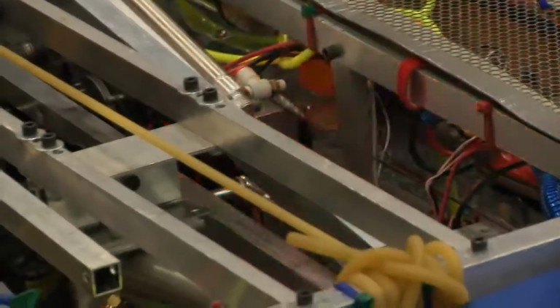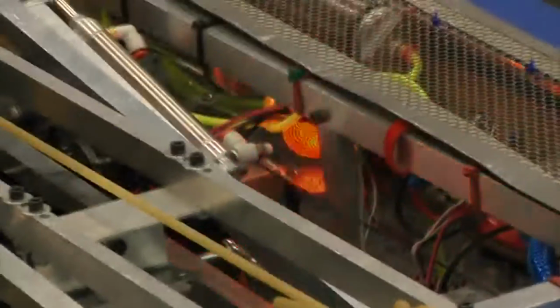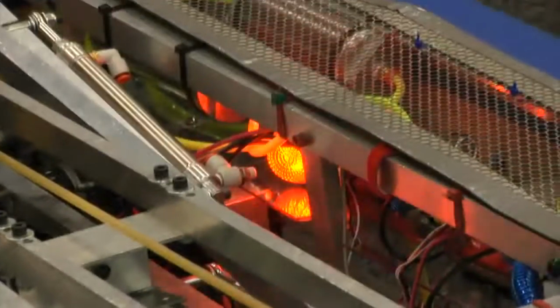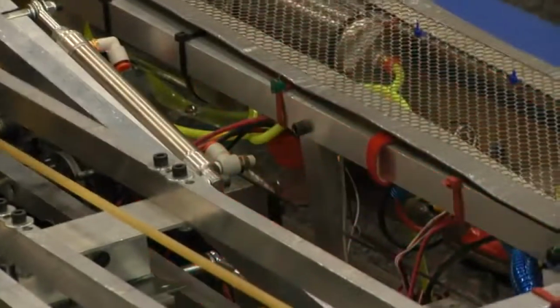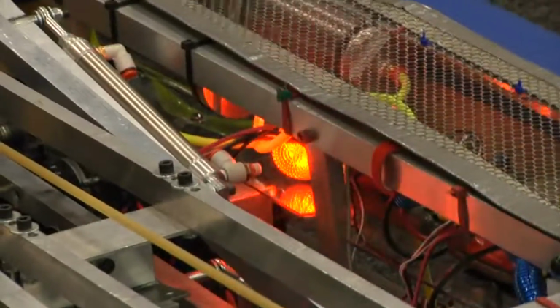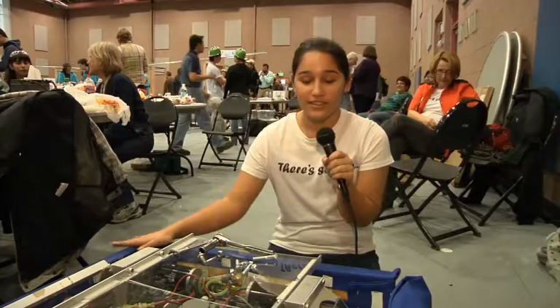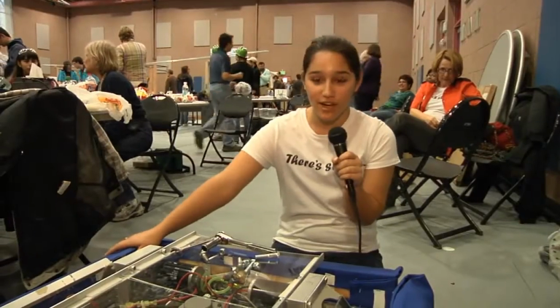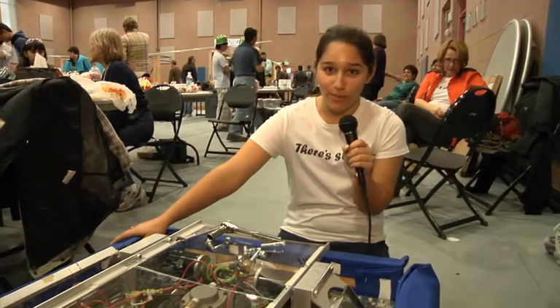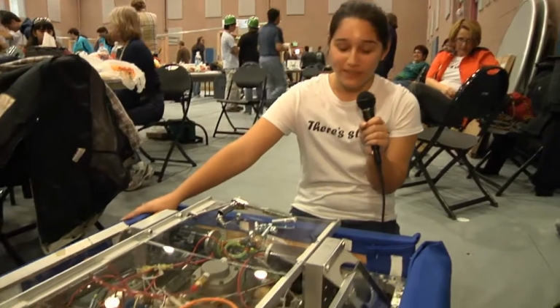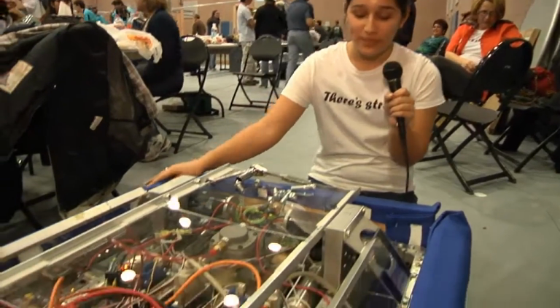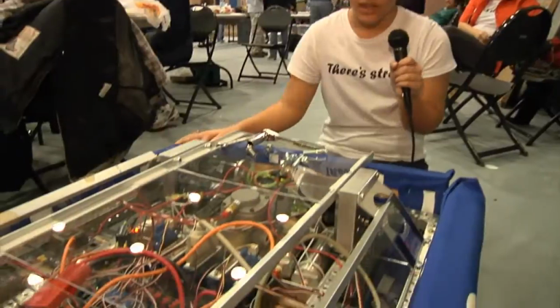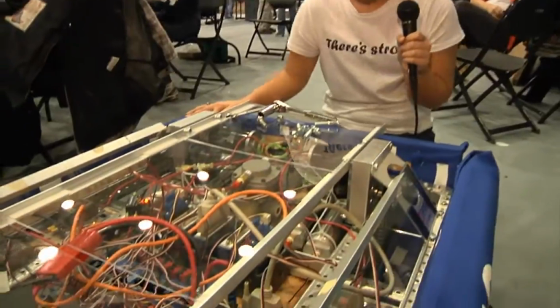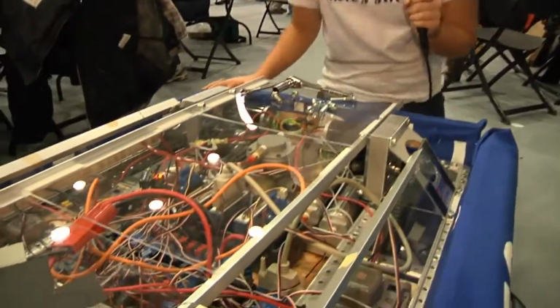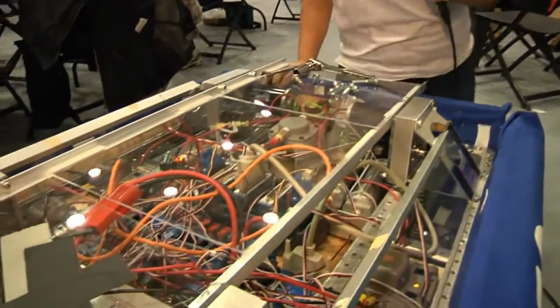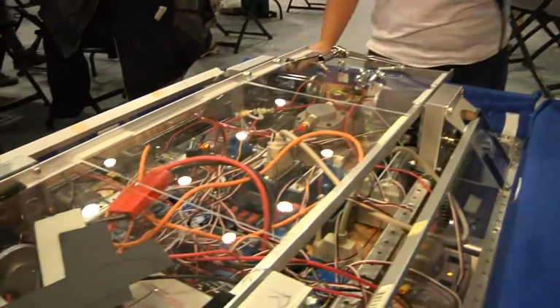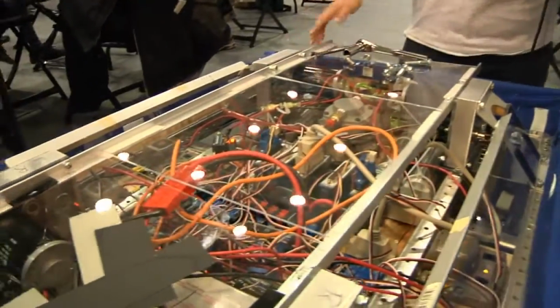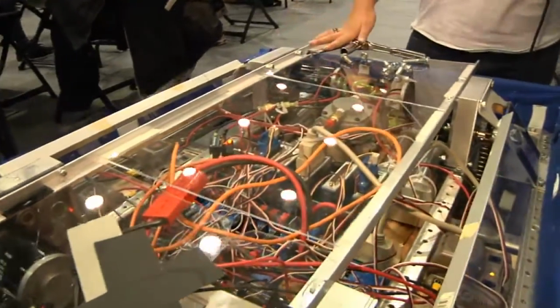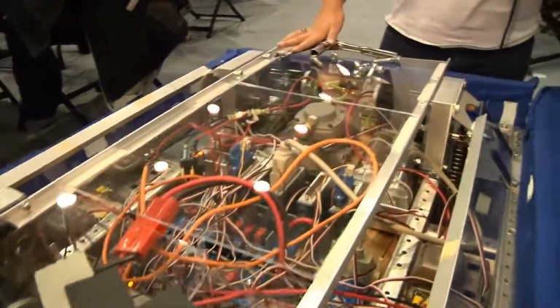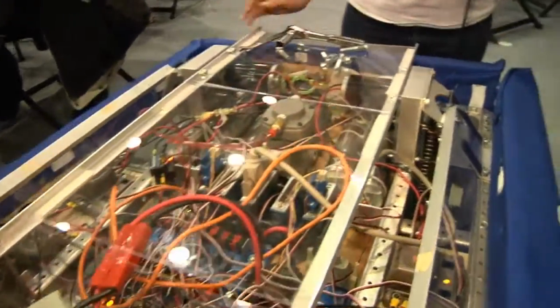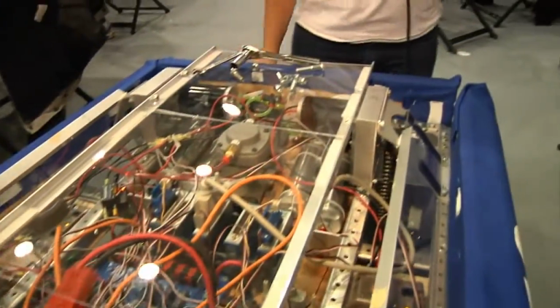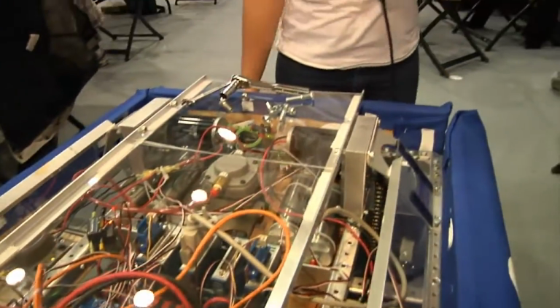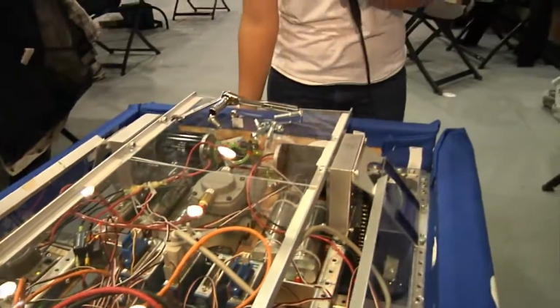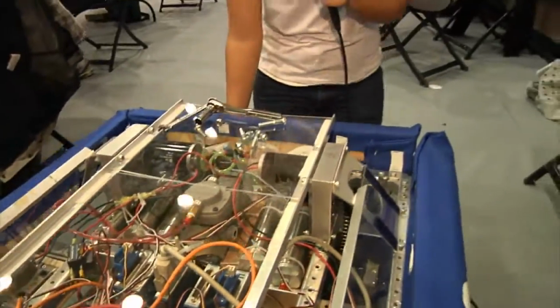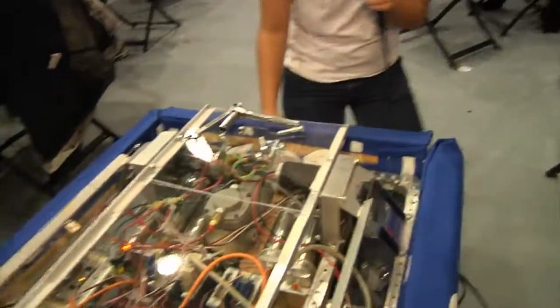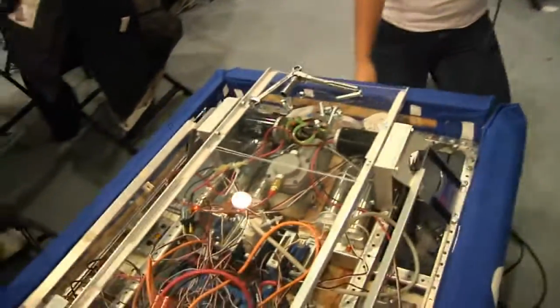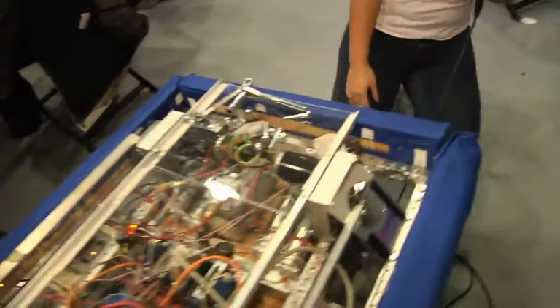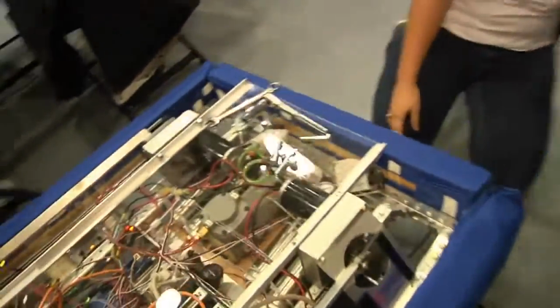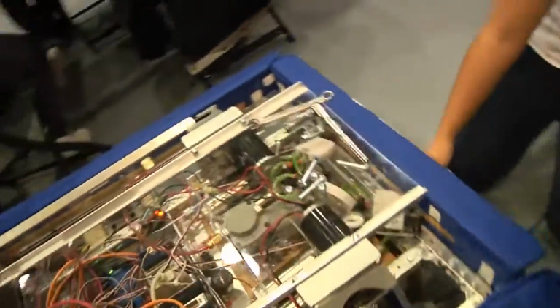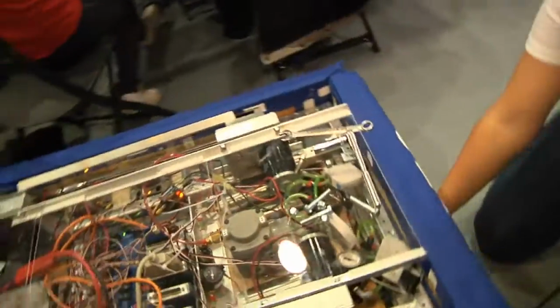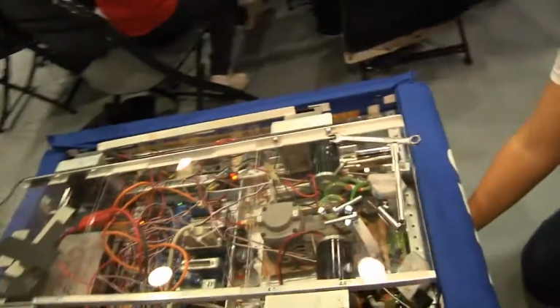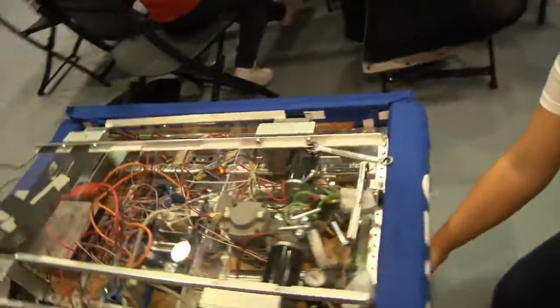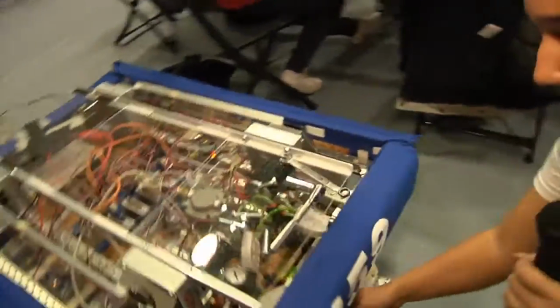This is our robot. It has pneumatic kickers, two in the front — they kick both individually and together.